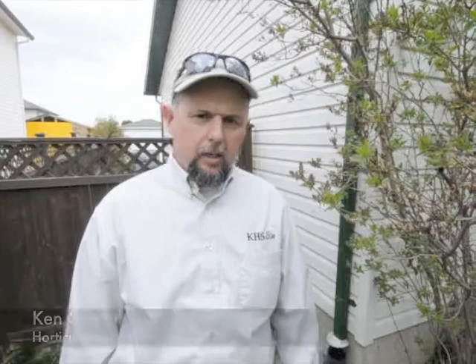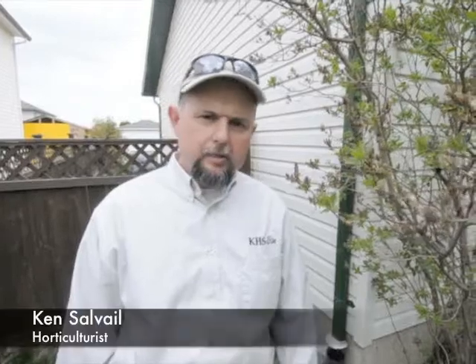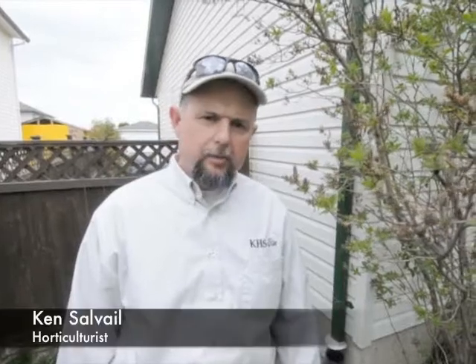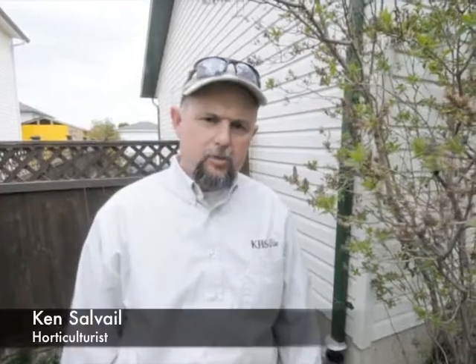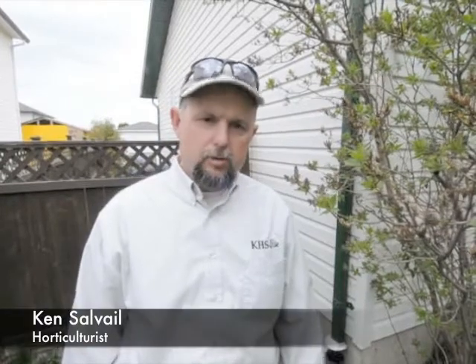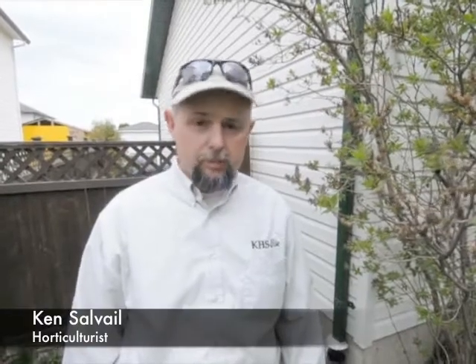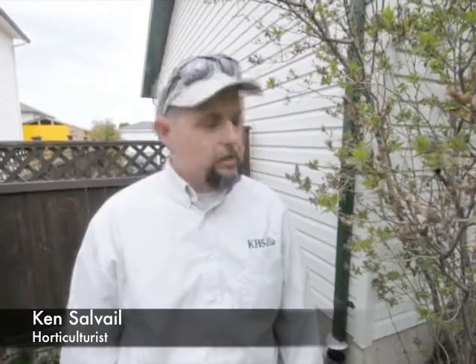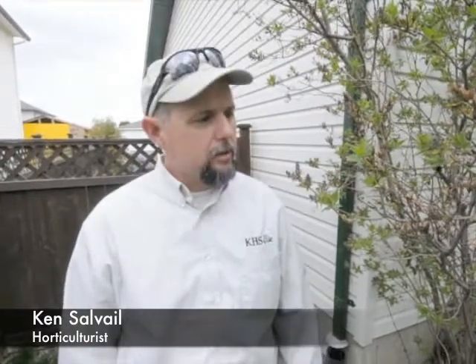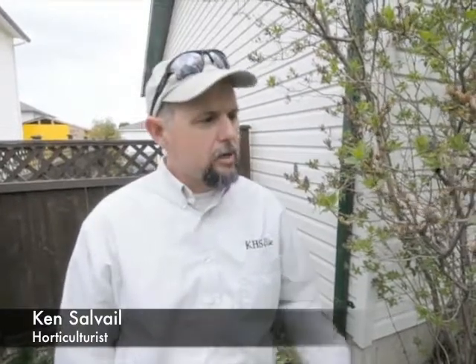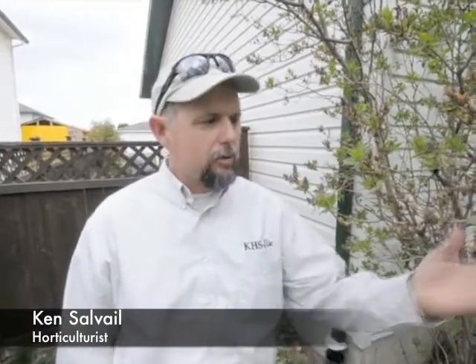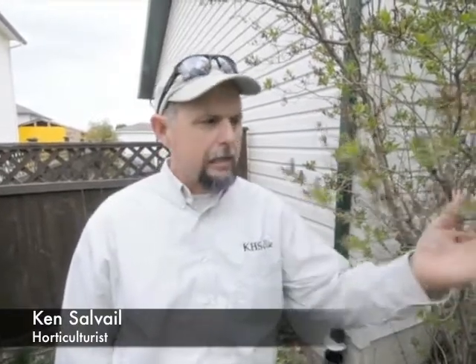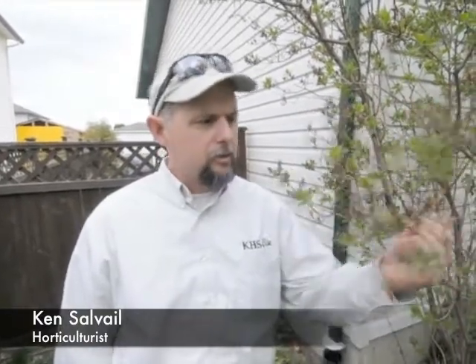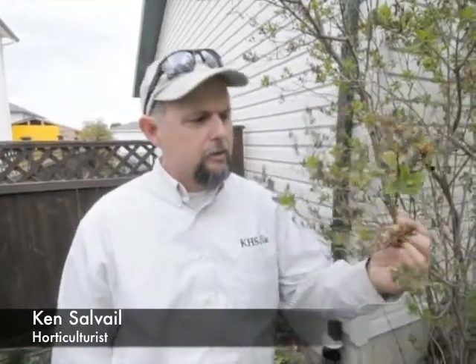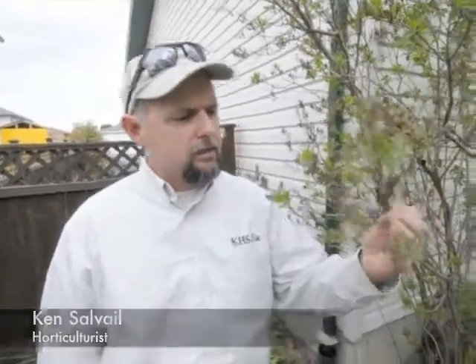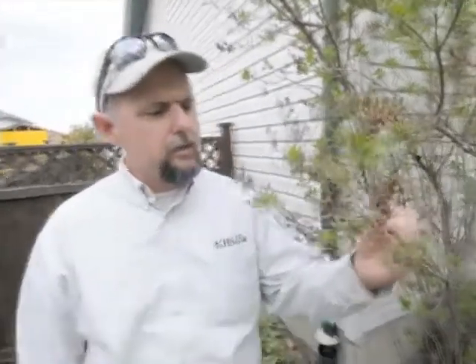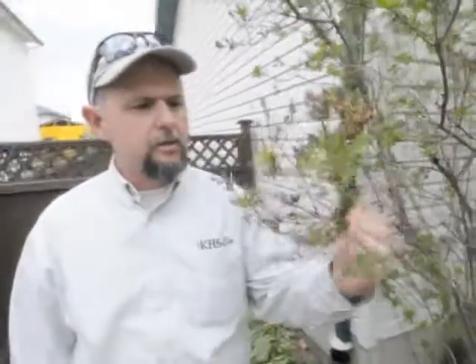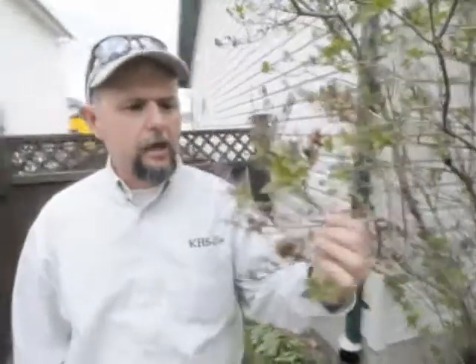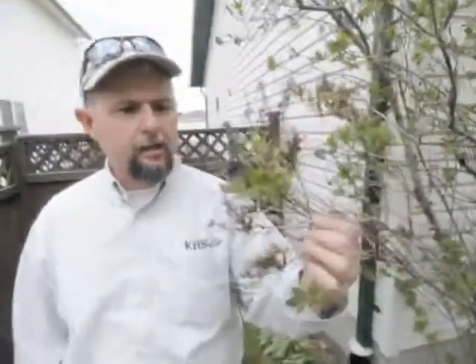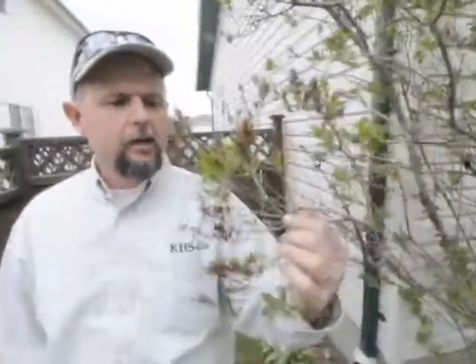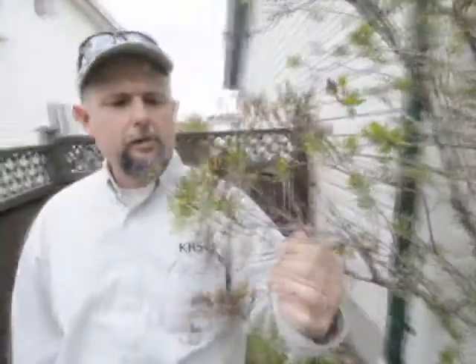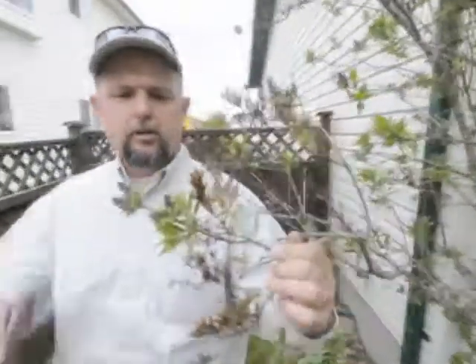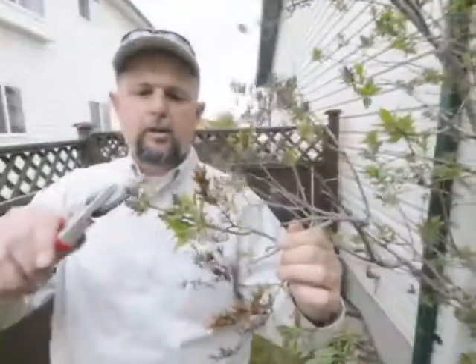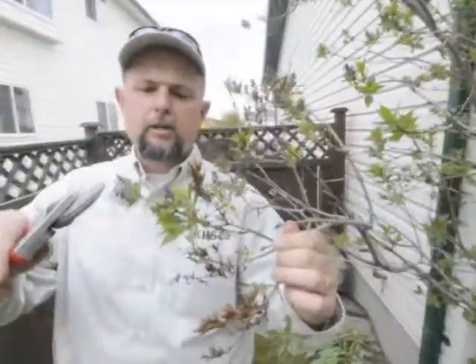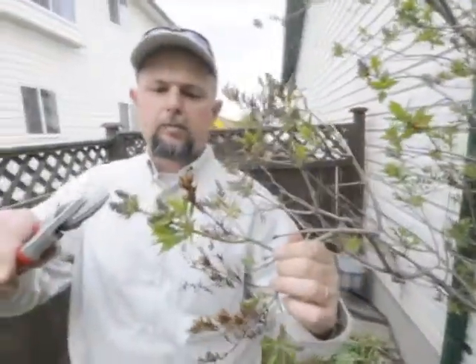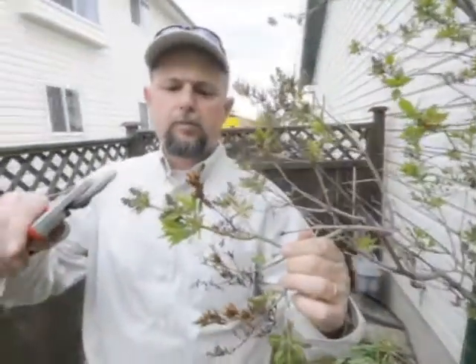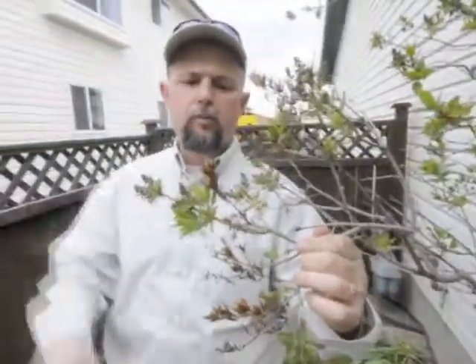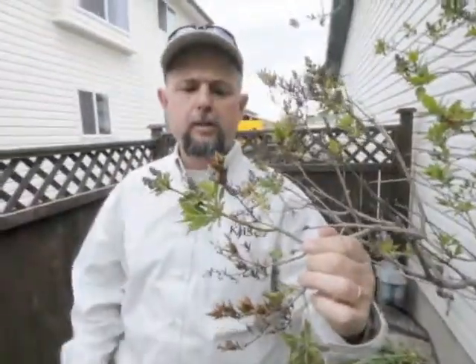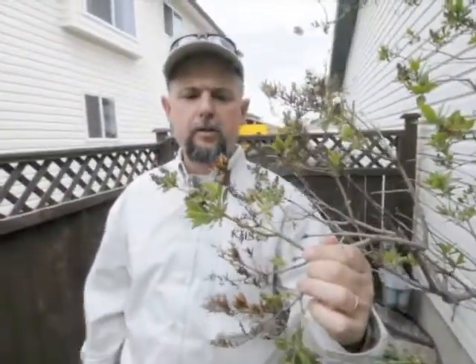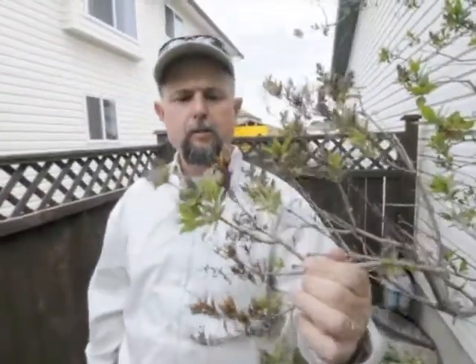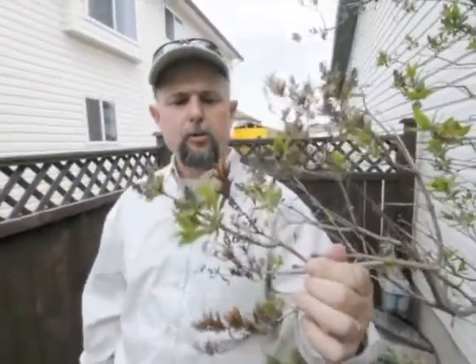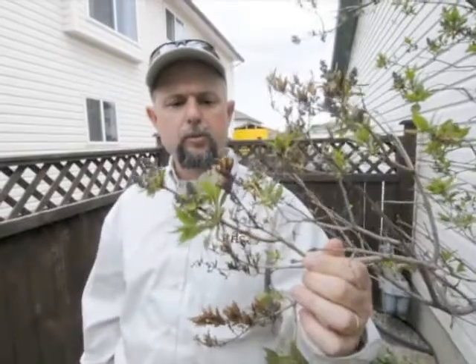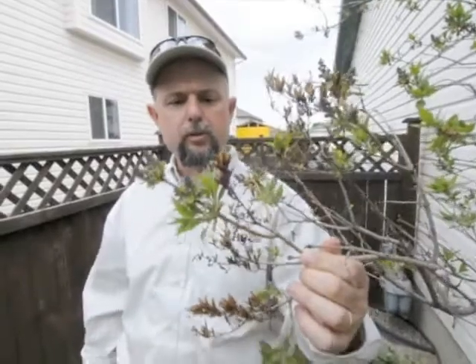Hi, this is Ken from Ken's Horticultural Services, and today we're talking about lilac trees. We can see here that this is a lilac that's just starting to send out some nice, beautiful buds that's going to get ready to bloom here pretty soon.